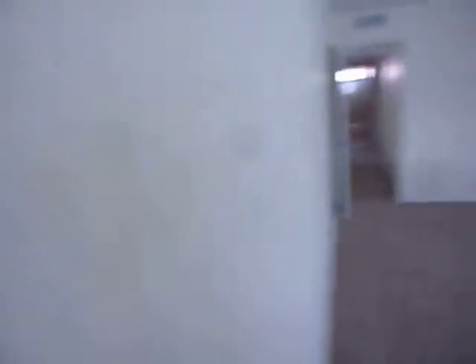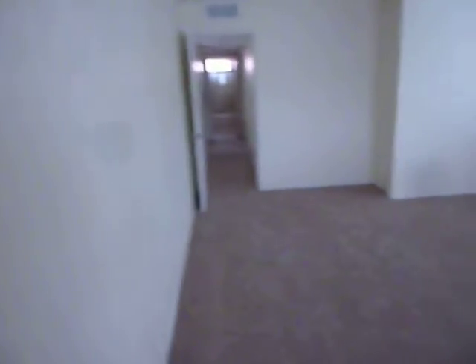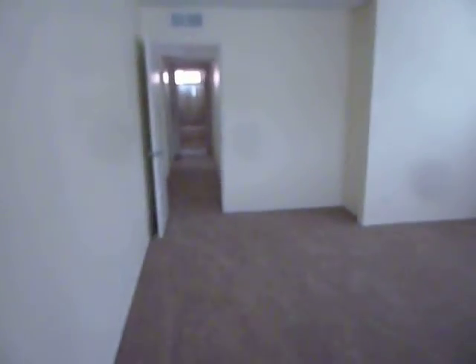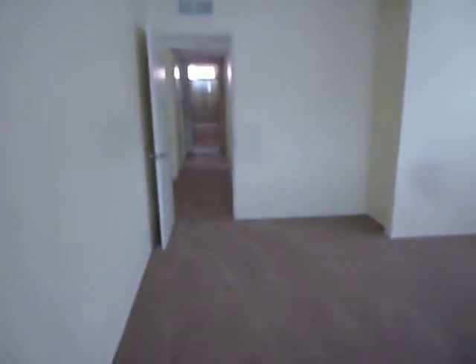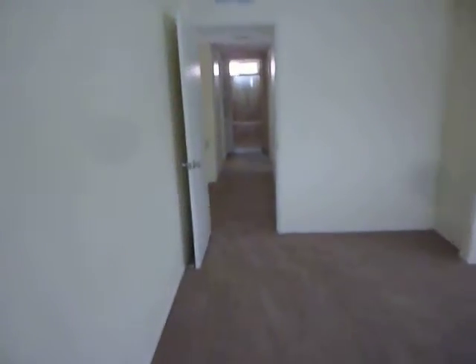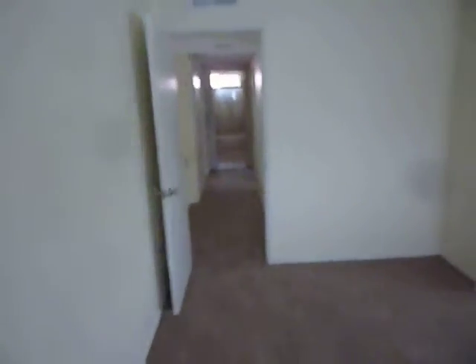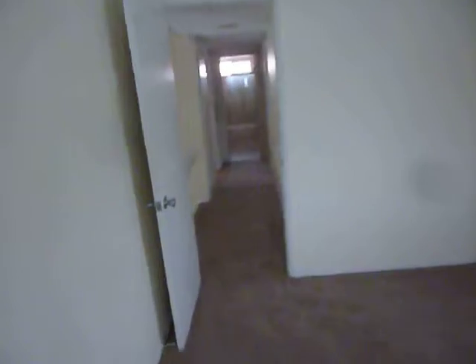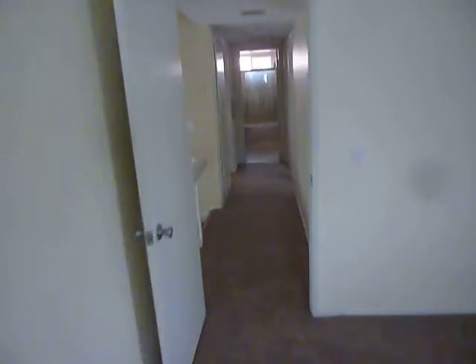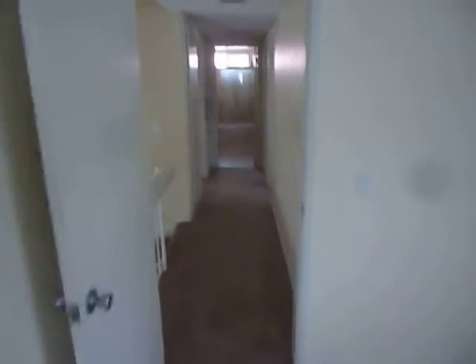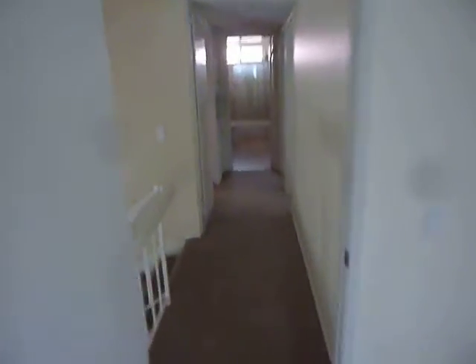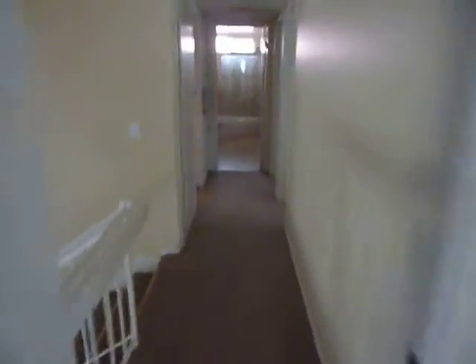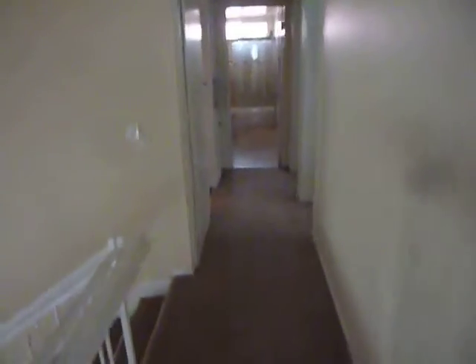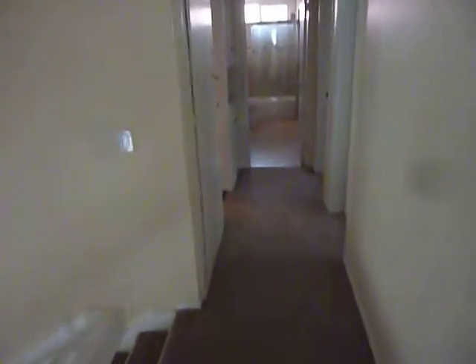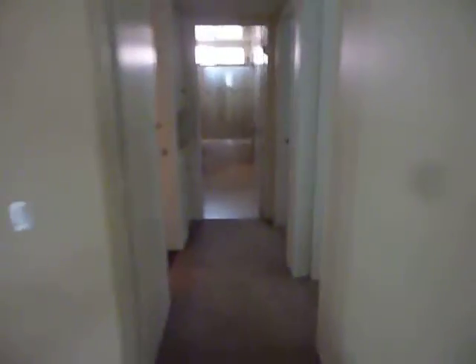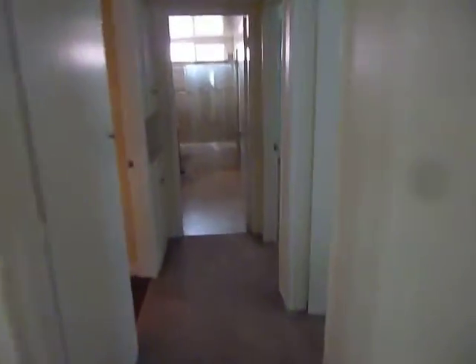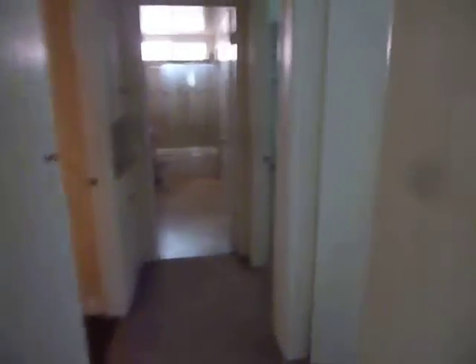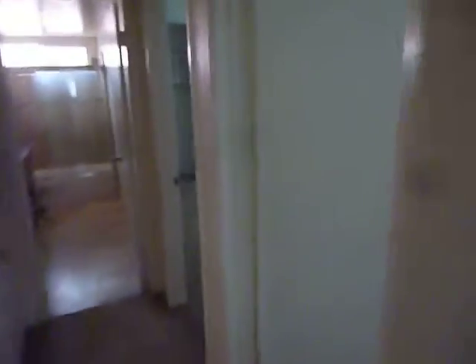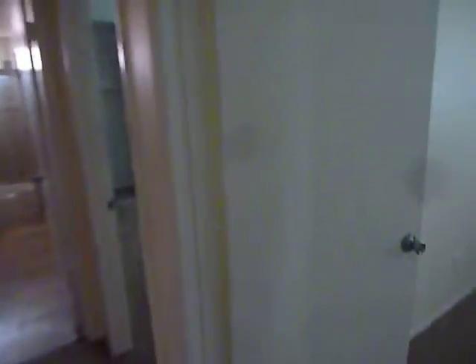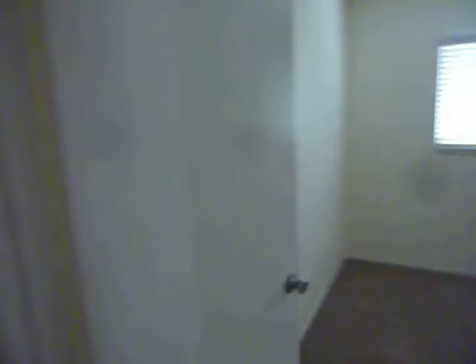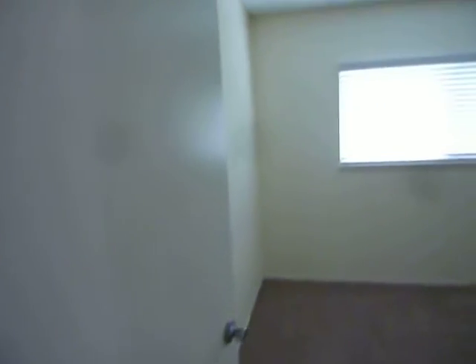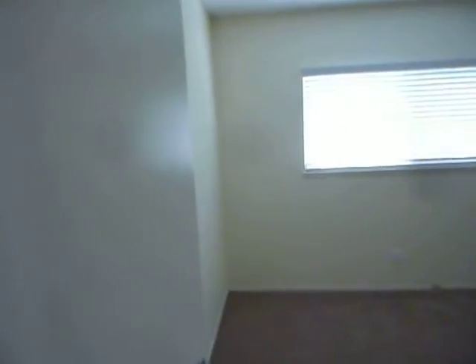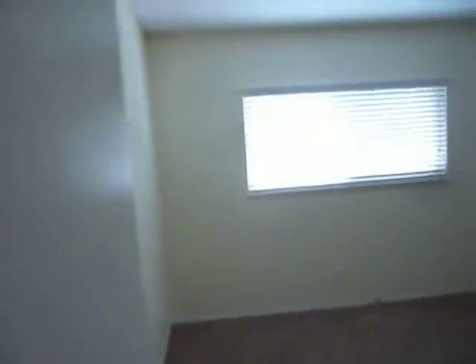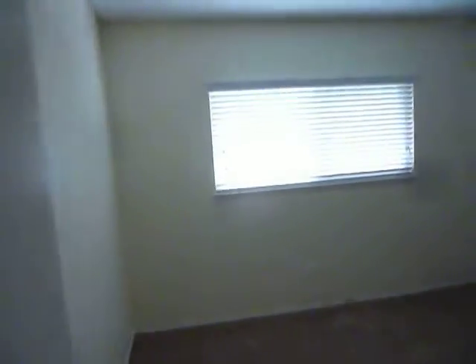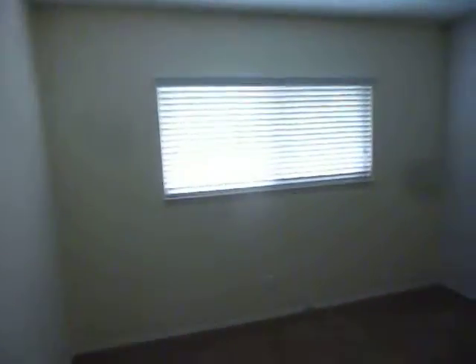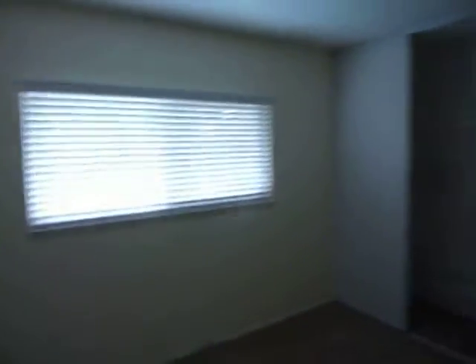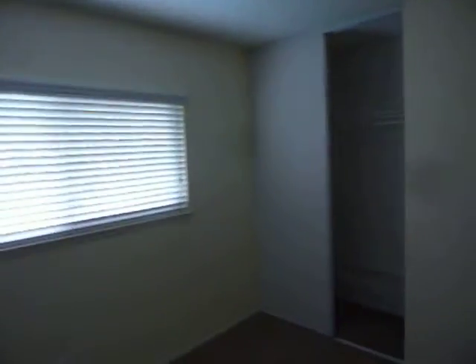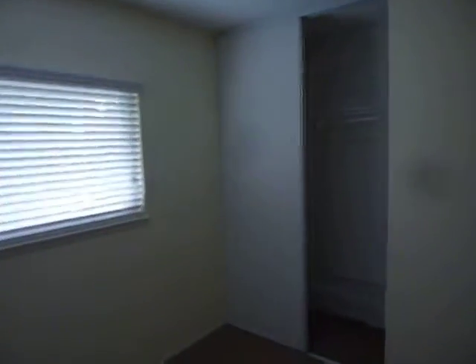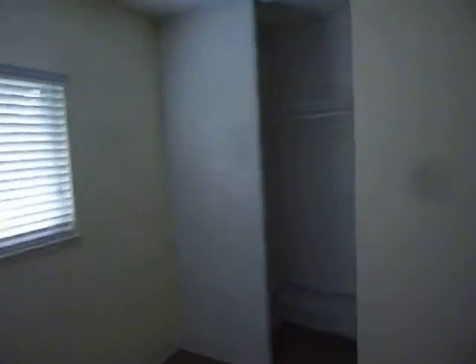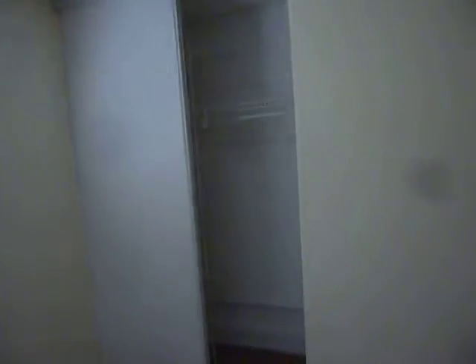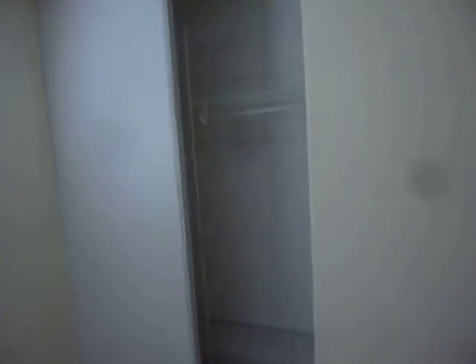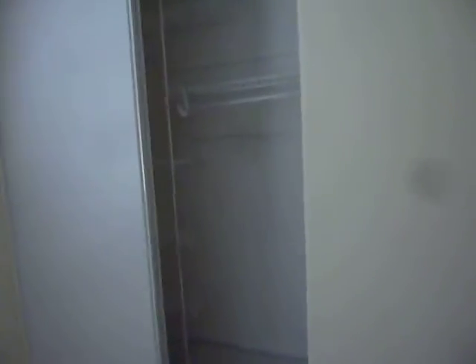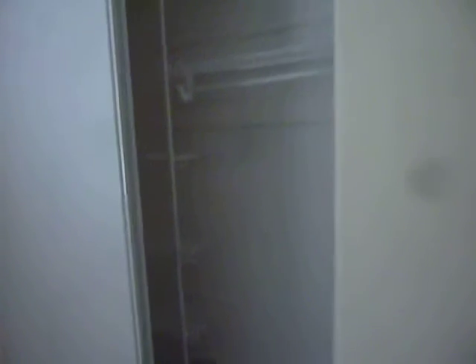We continue down the hall out of this bedroom, and the next right is bedroom number 2, which is a good sized bedroom with lots of closet space.